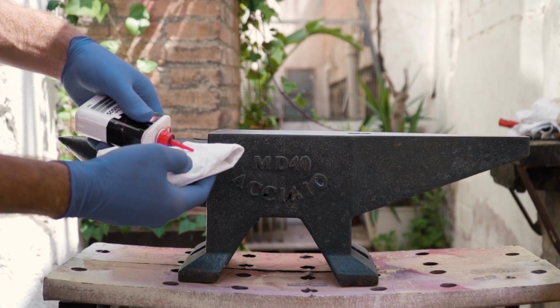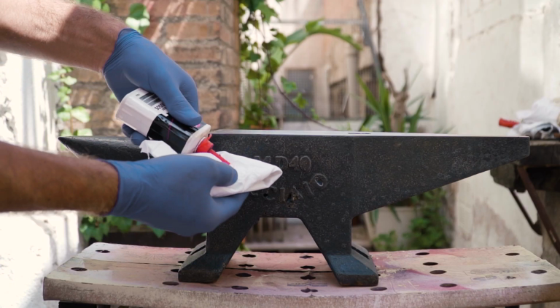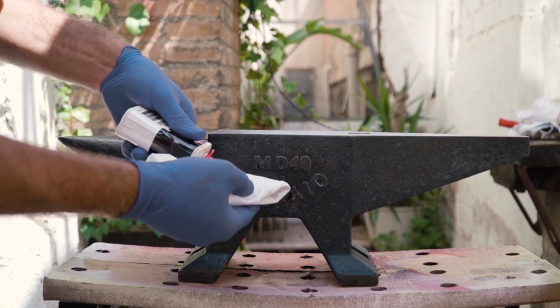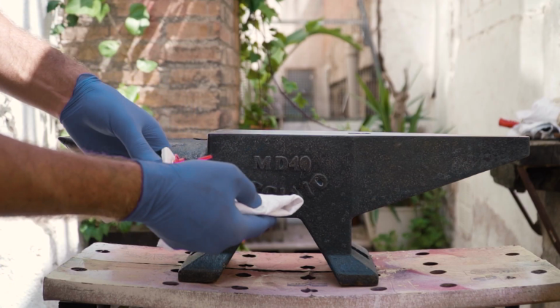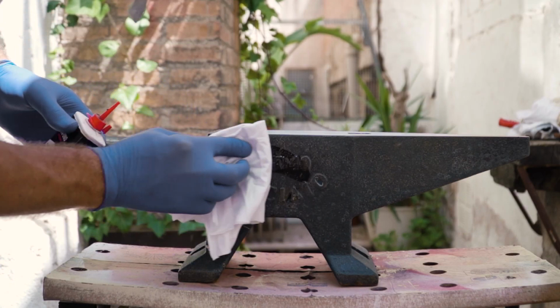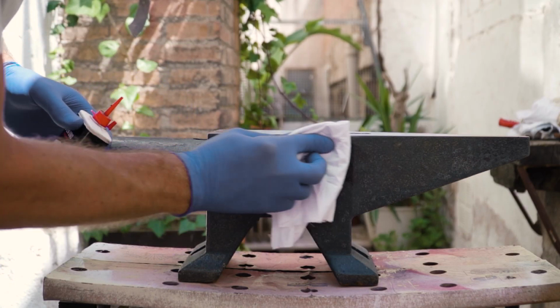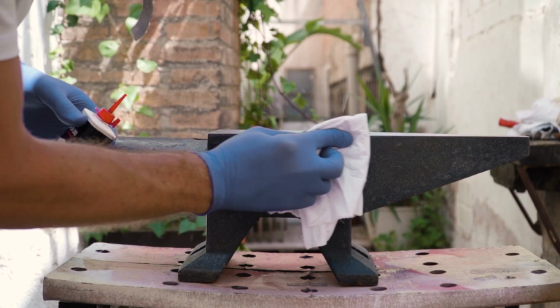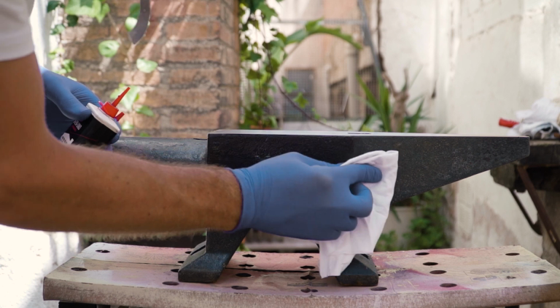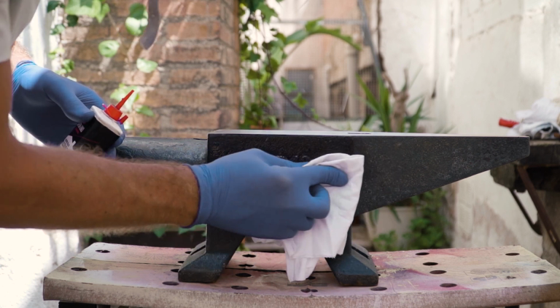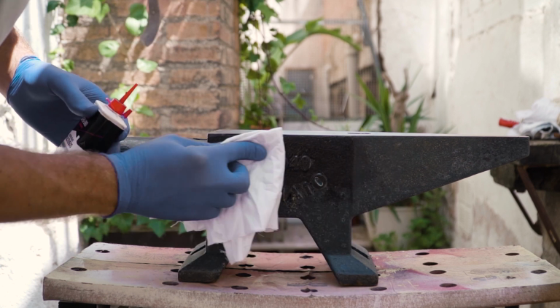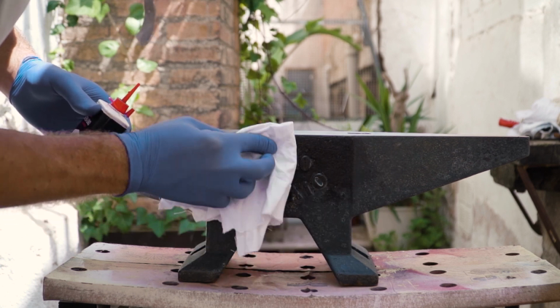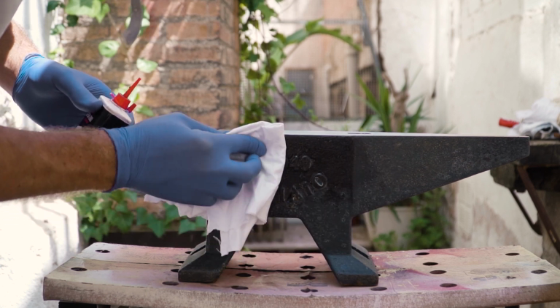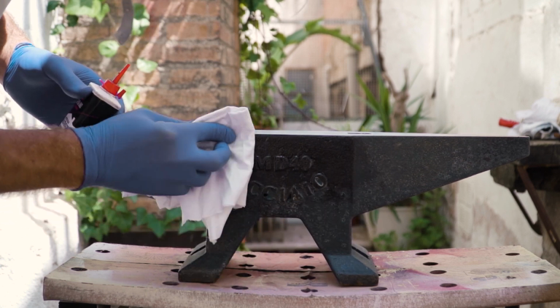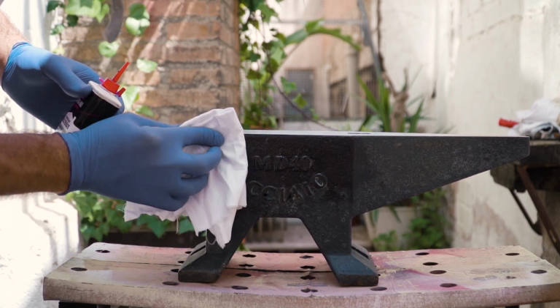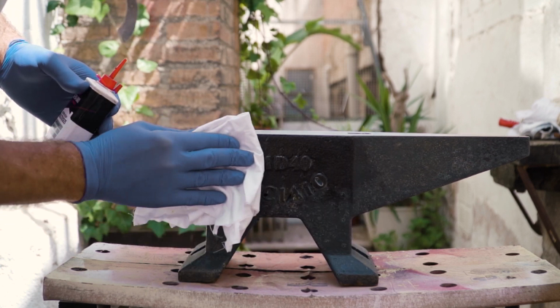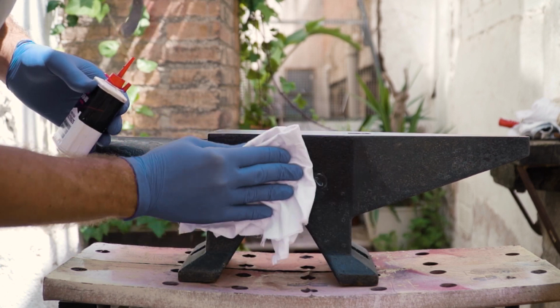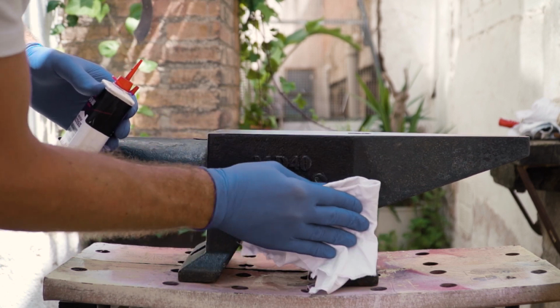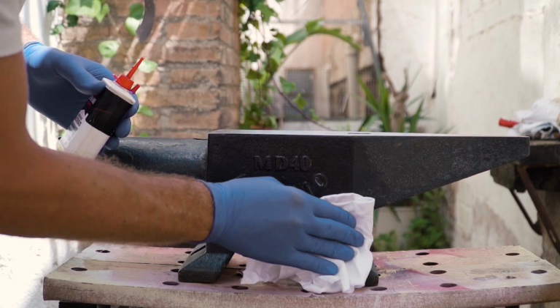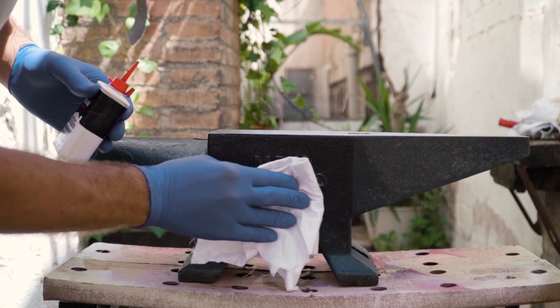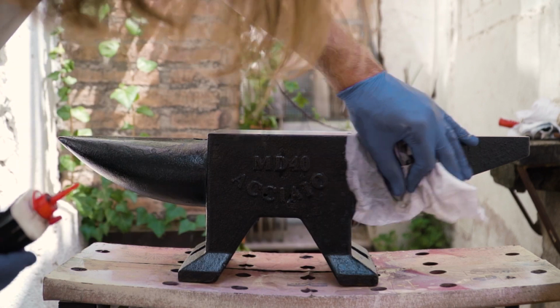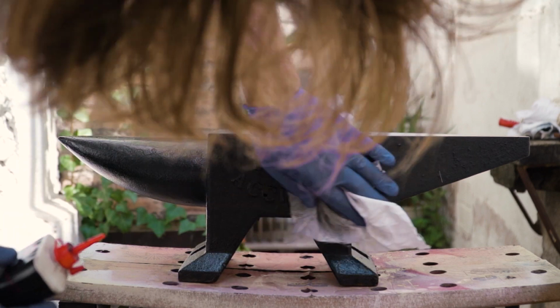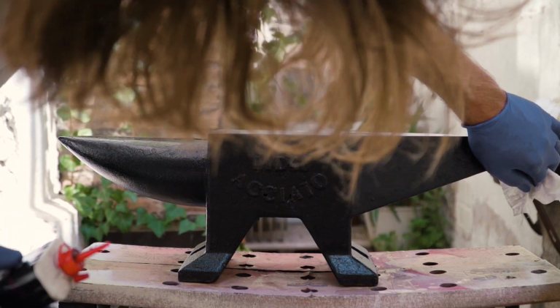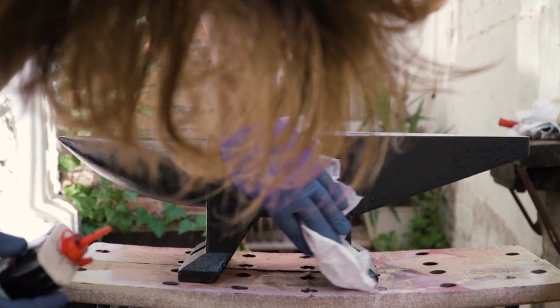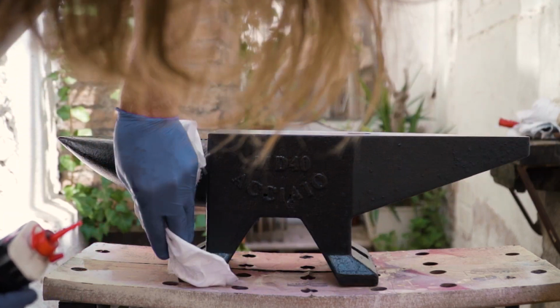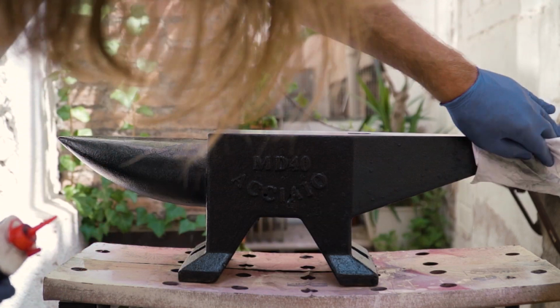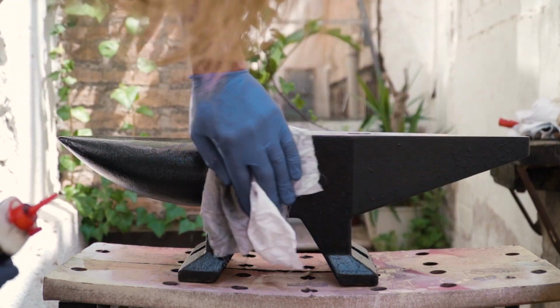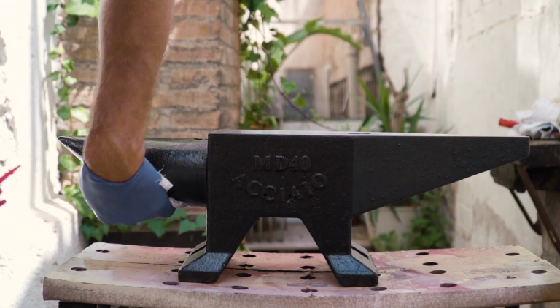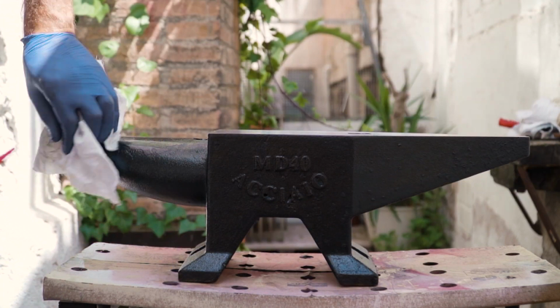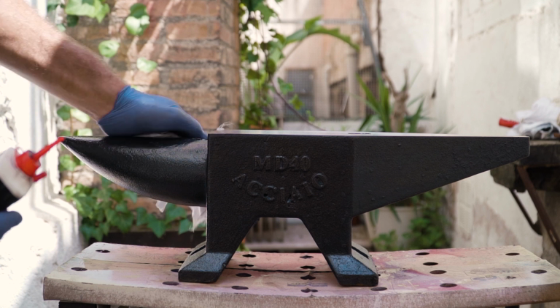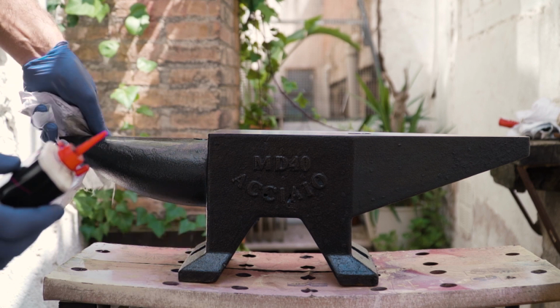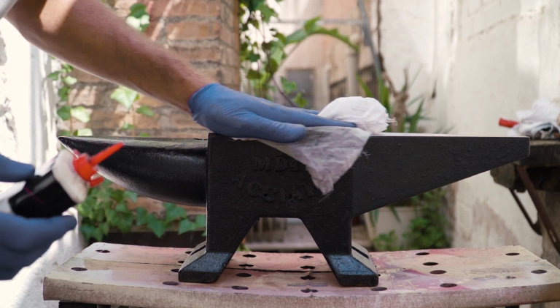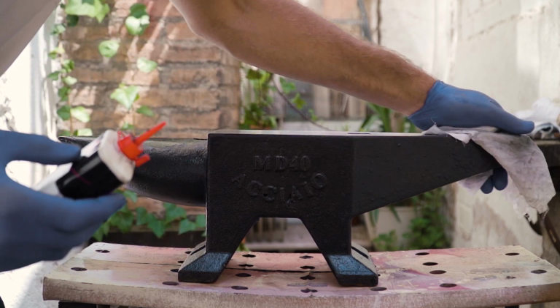This next step can't be overstated. You'll want to cover the entirety of the anvil in a good machine oil. I've done multiple generous coats on all surfaces. This should be a part of general maintenance, and it's not a bad idea to continually oil the surface once a week, to keep any rusting to a minimum.